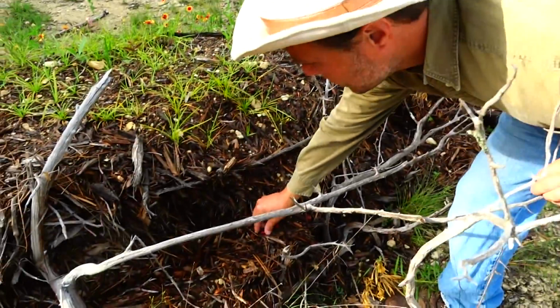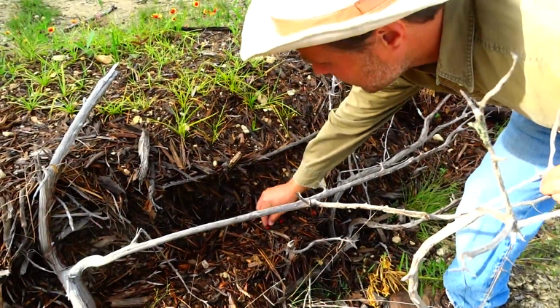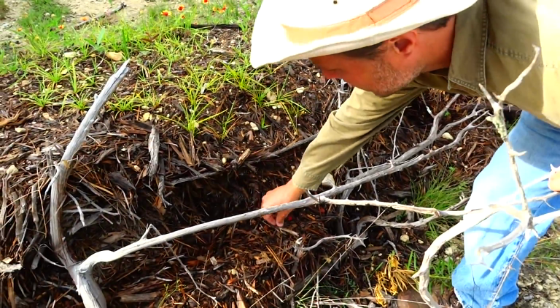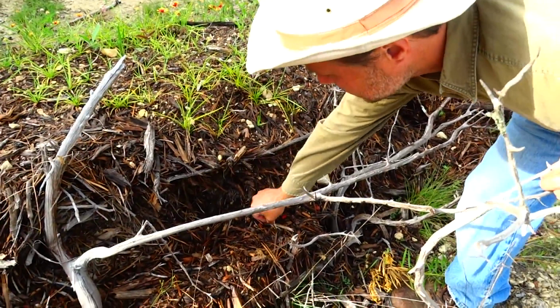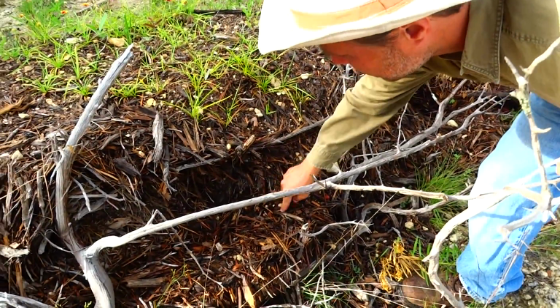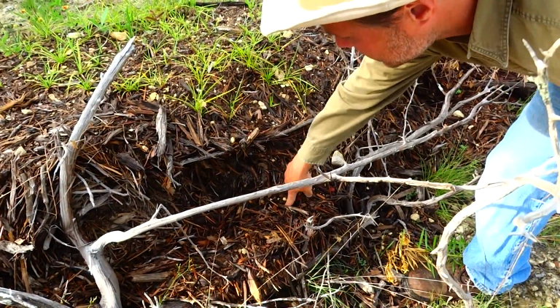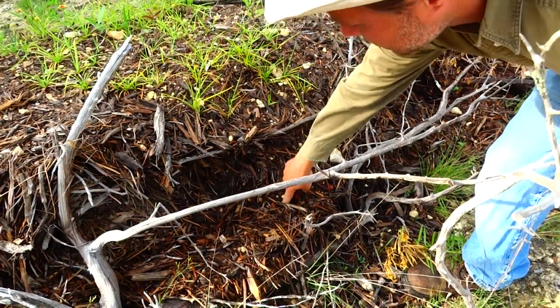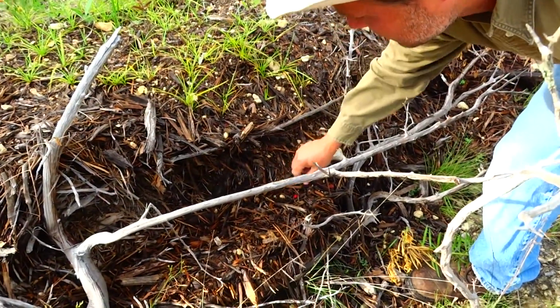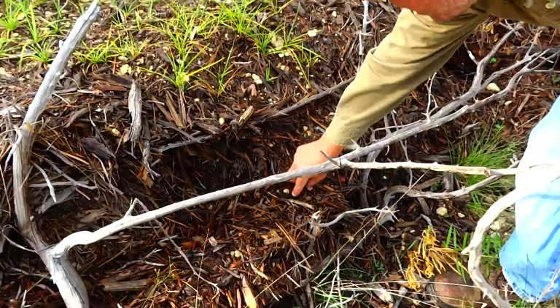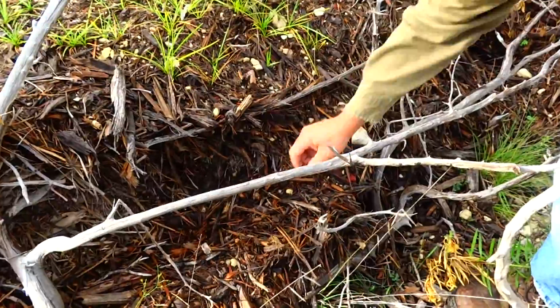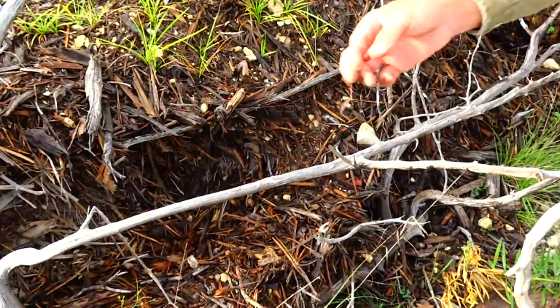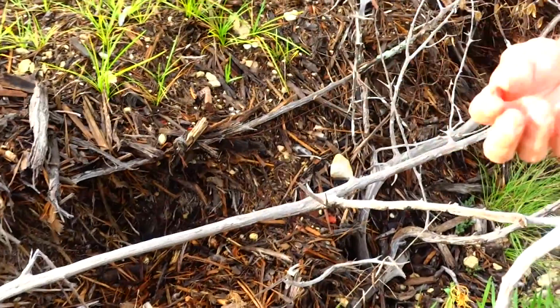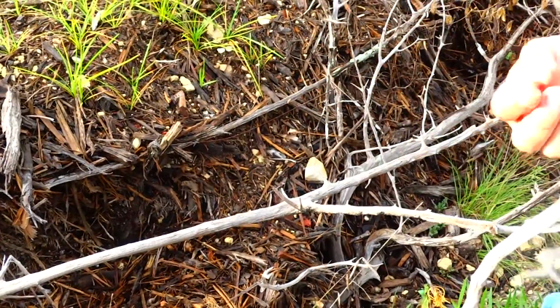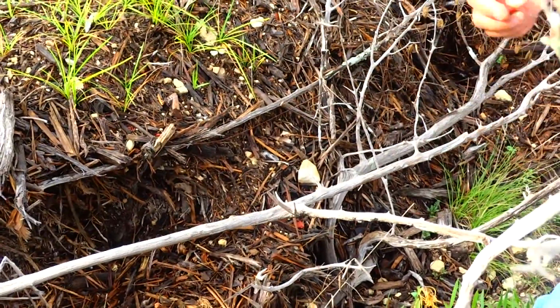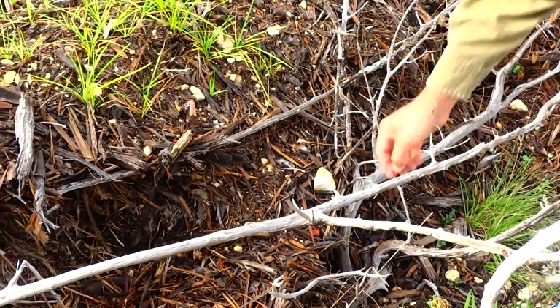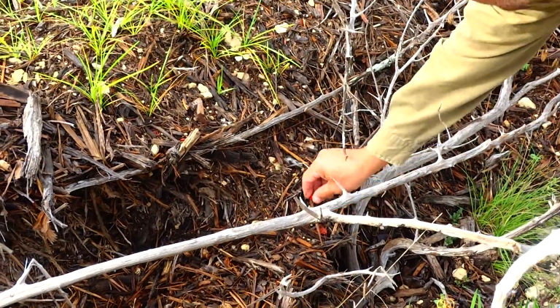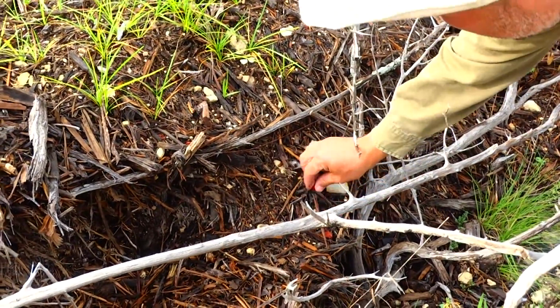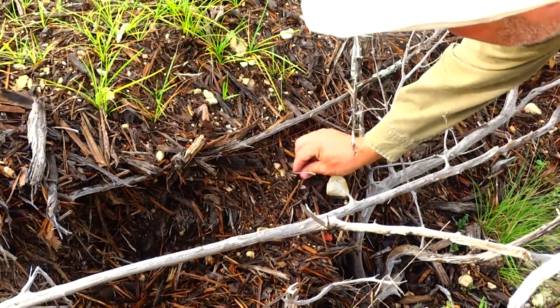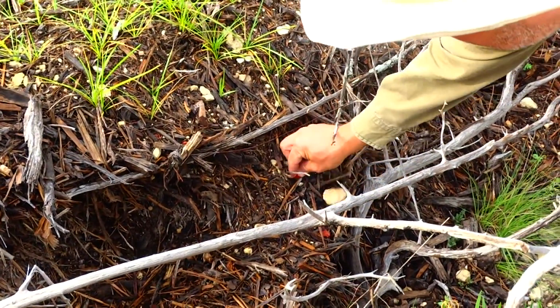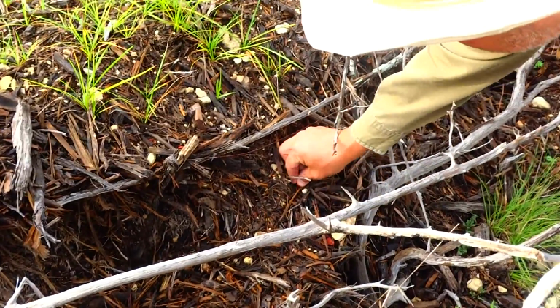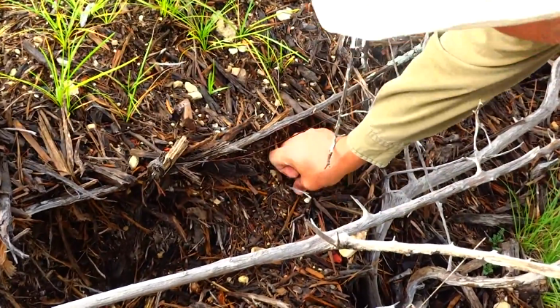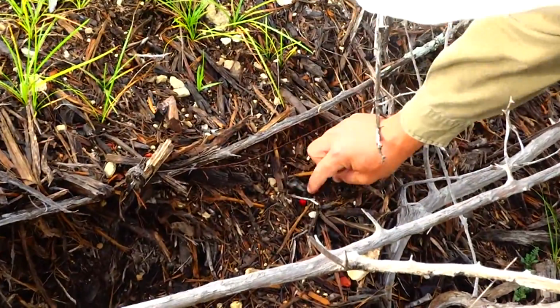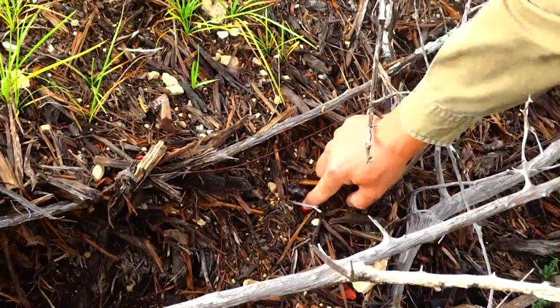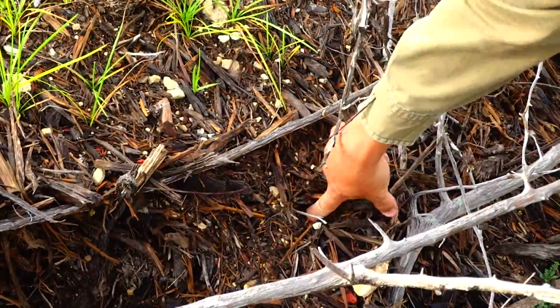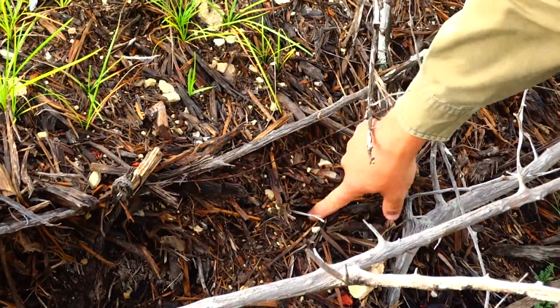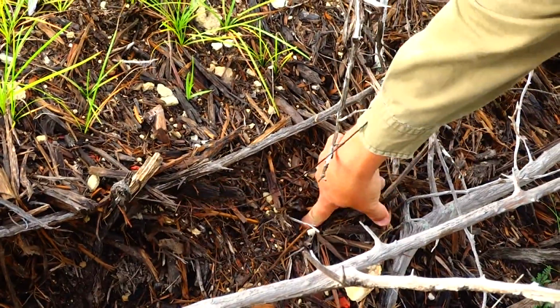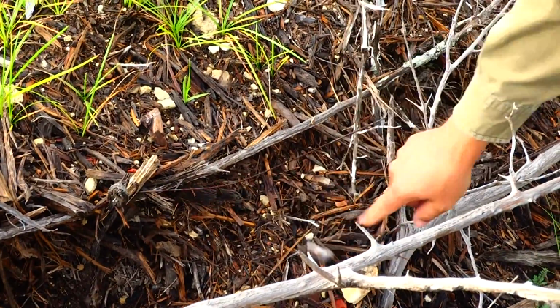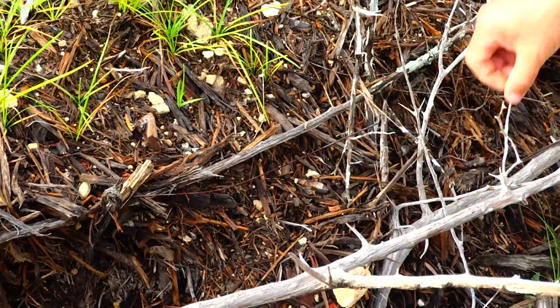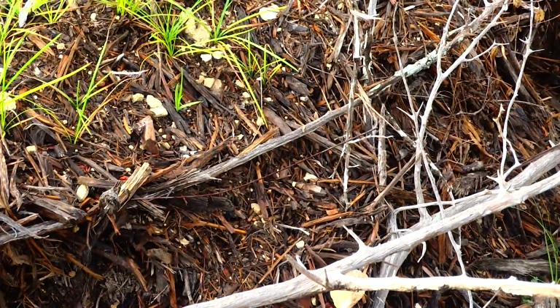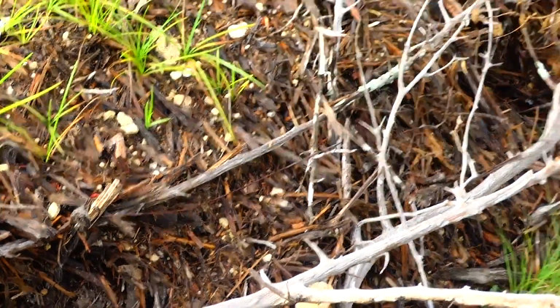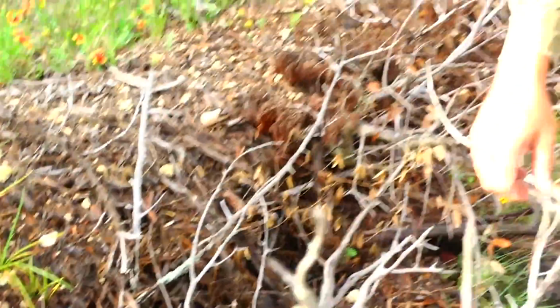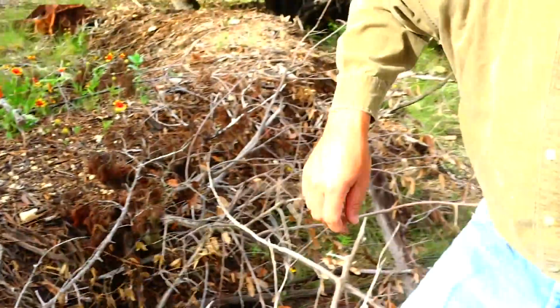So when you see one, just stick it in the ground to give it a little better shot. The ones I threw out earlier — I'll give them a little better shot too. And I just changed the world. Thanks for watching, guys.